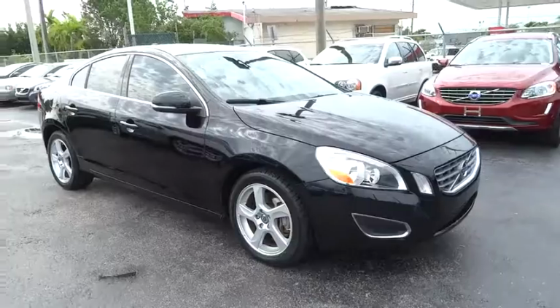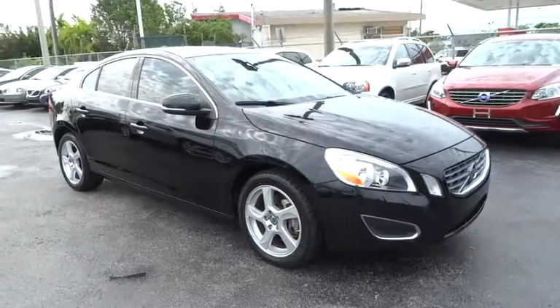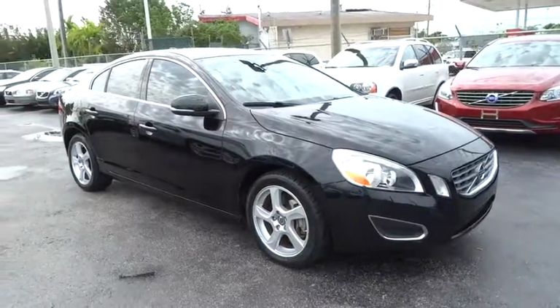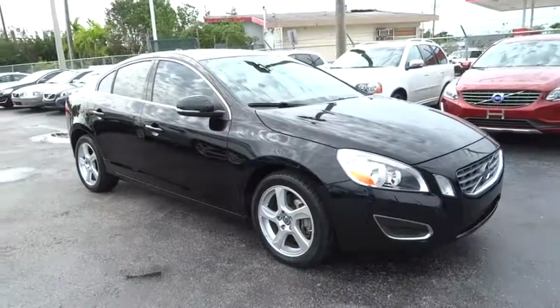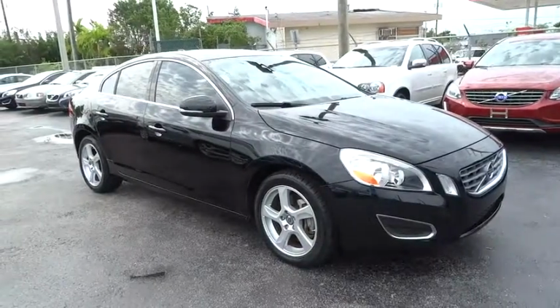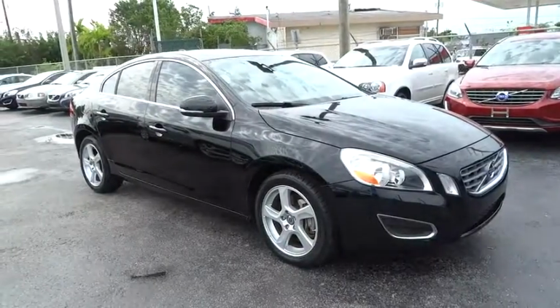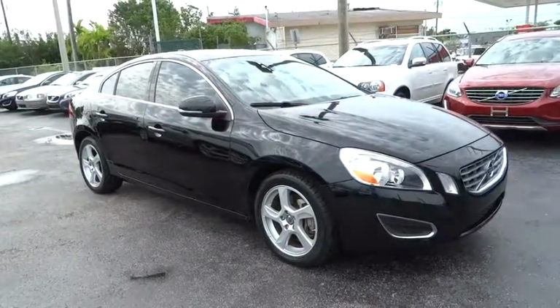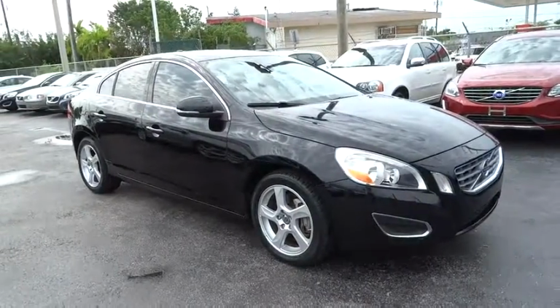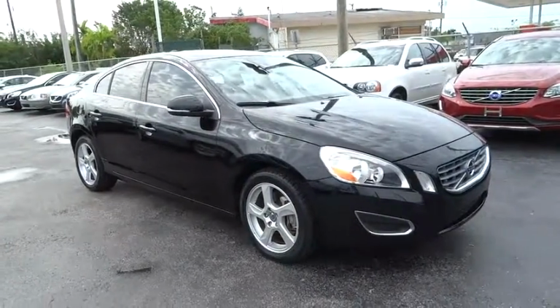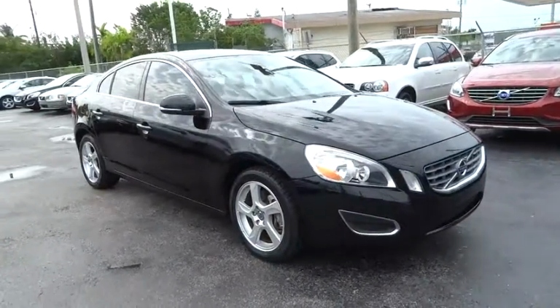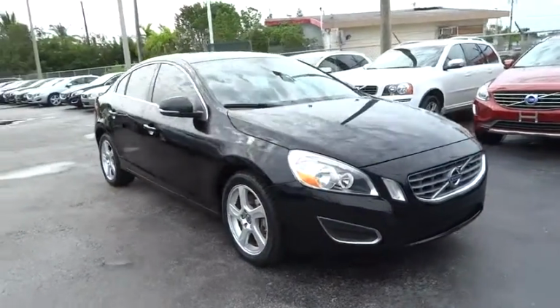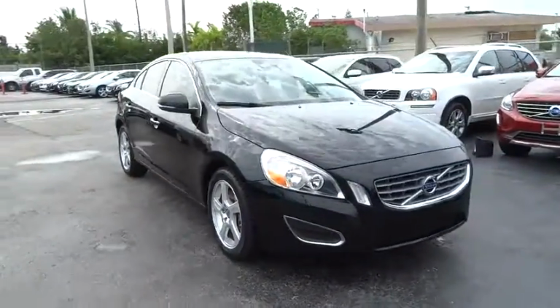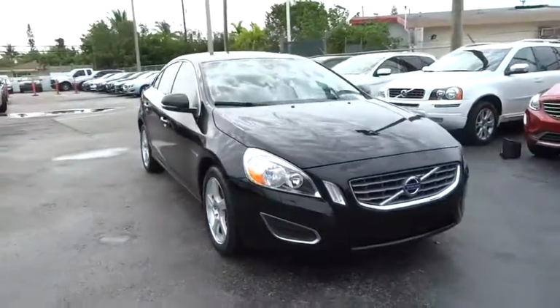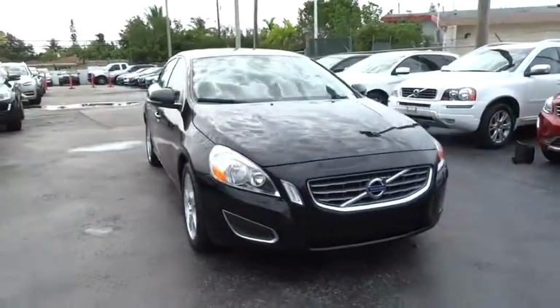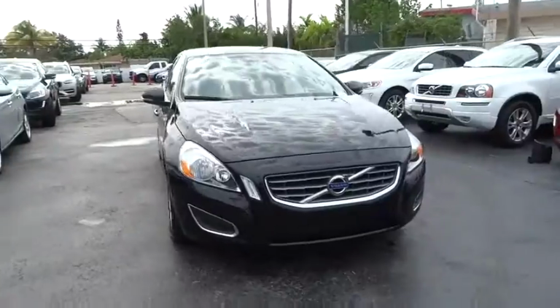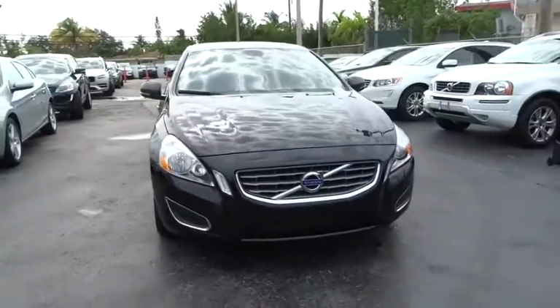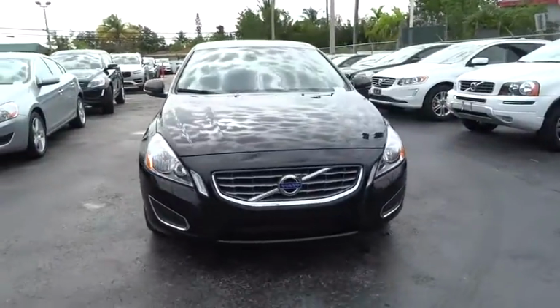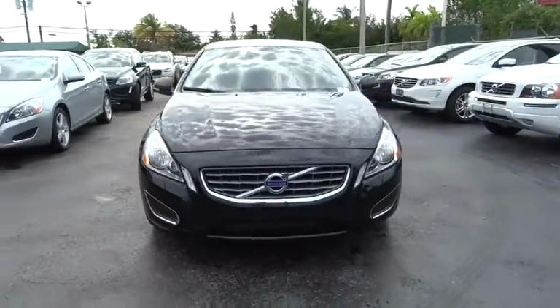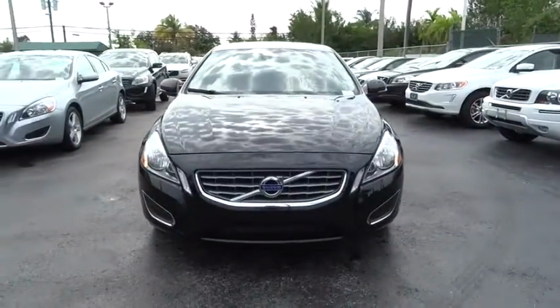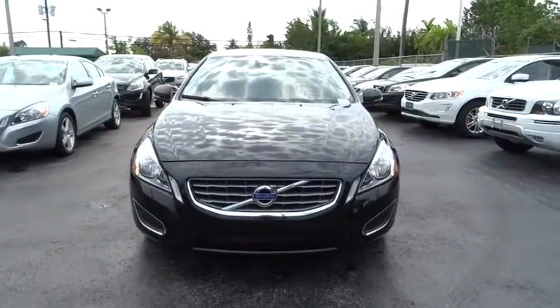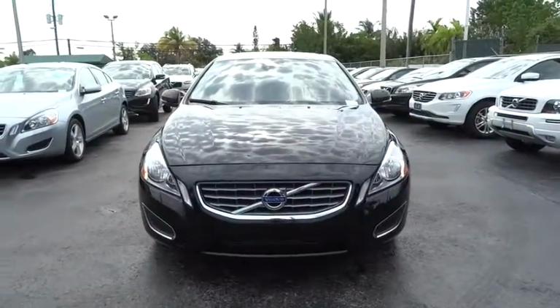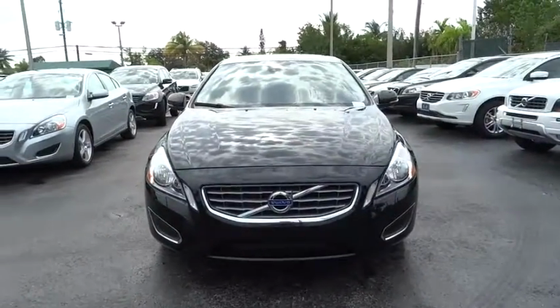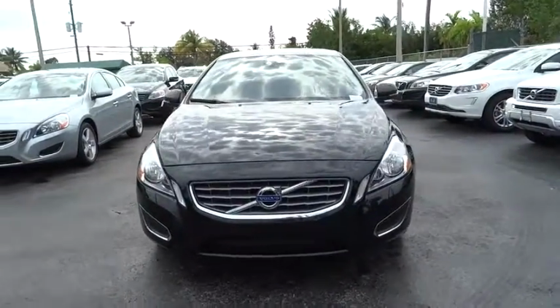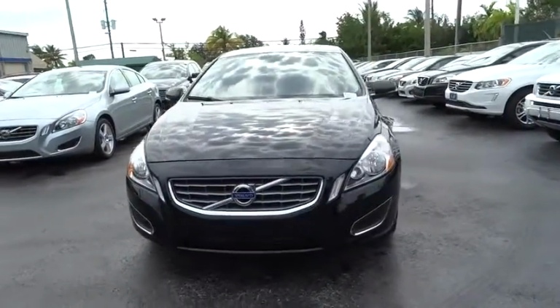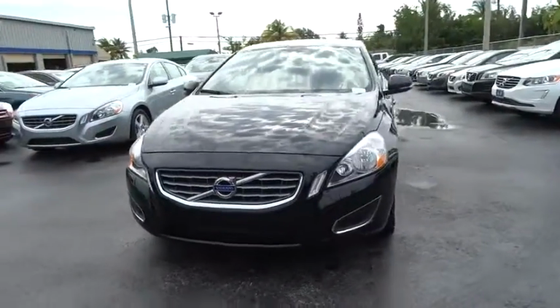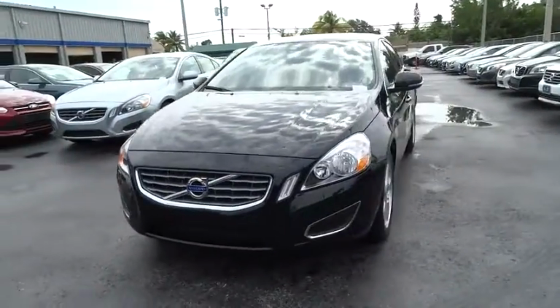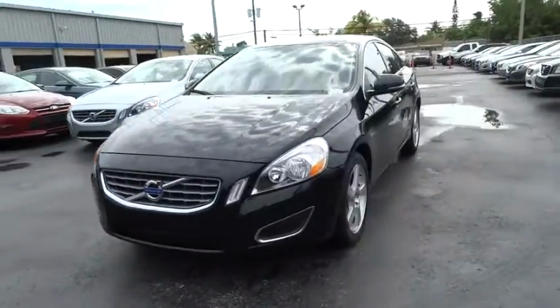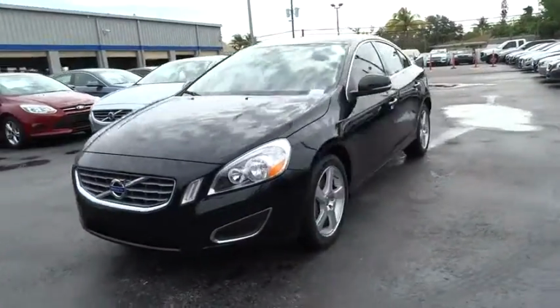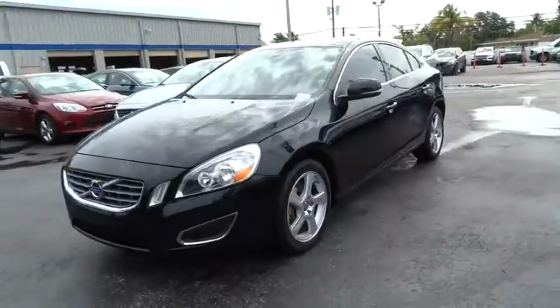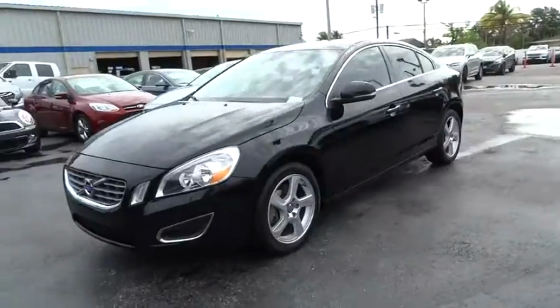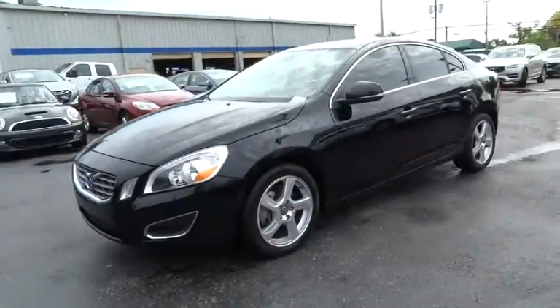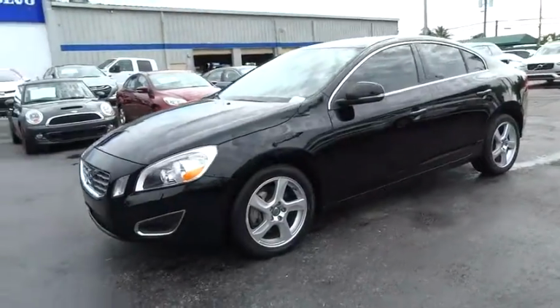The 2013 Volvo S60 — downright shameless with the affection it shows for curves. The Volvo S60 is waiting for you. This vehicle has less than 30,000 miles.